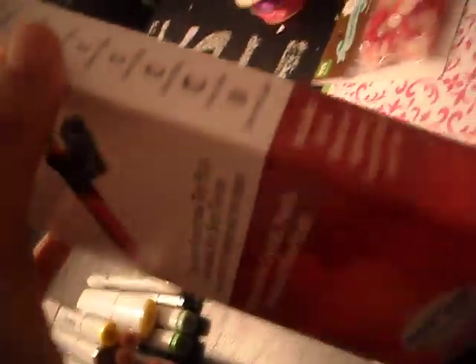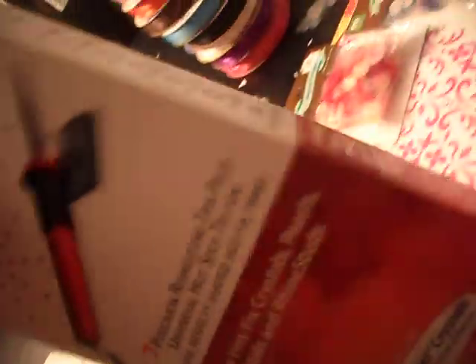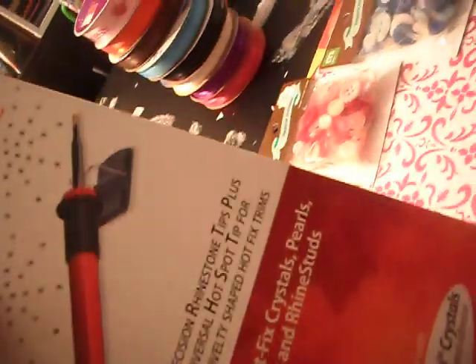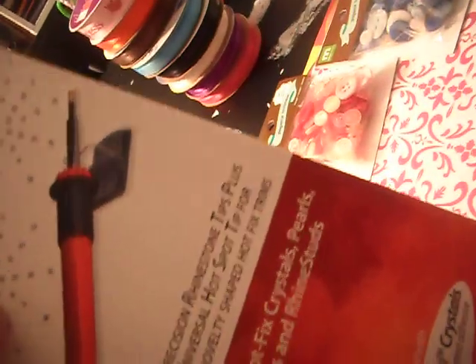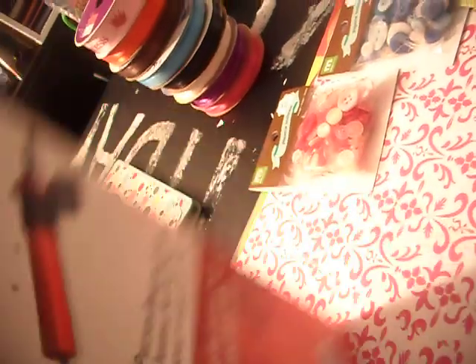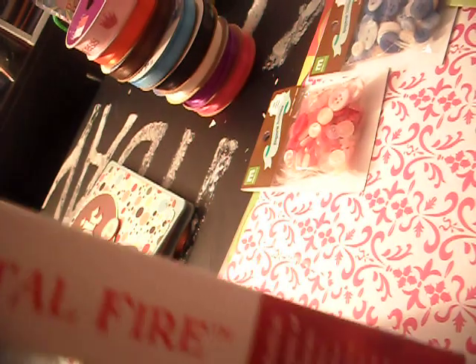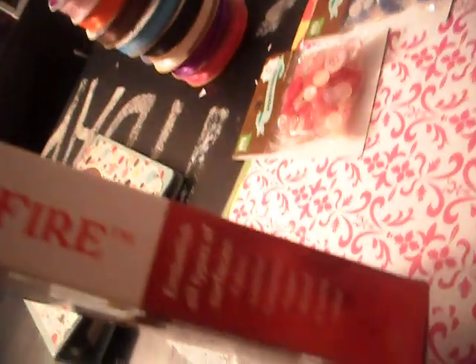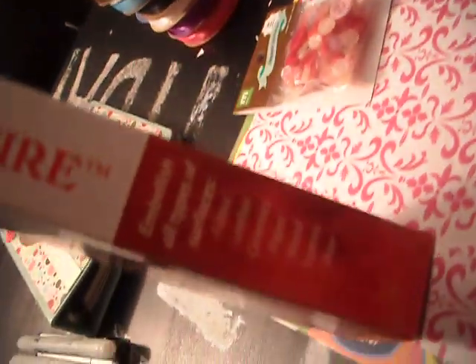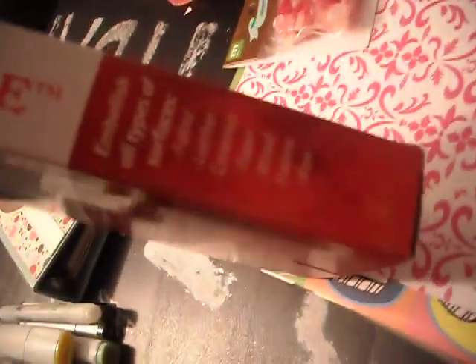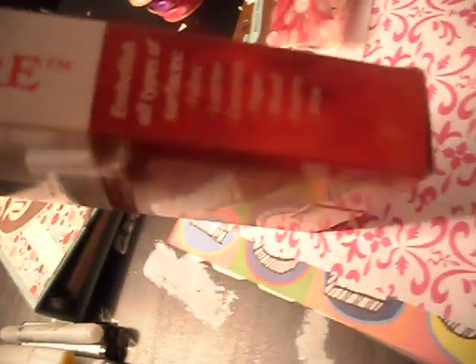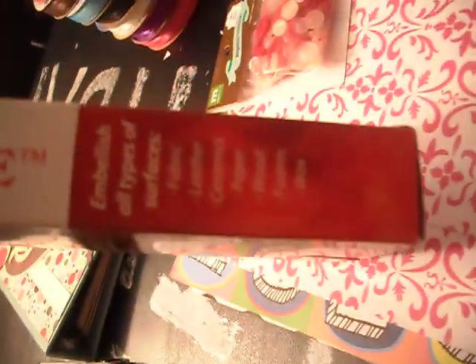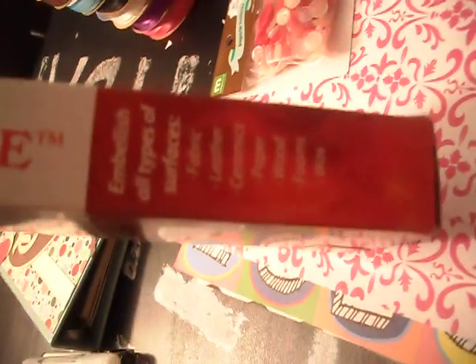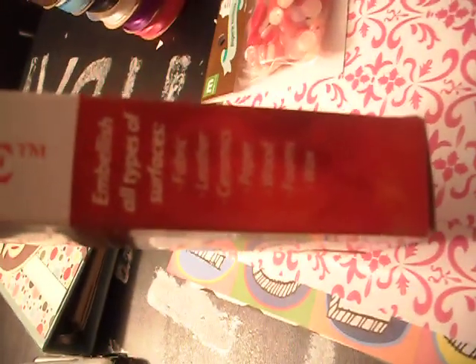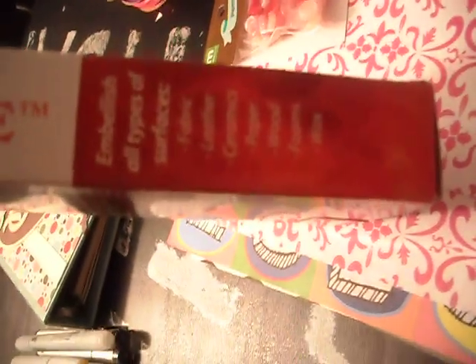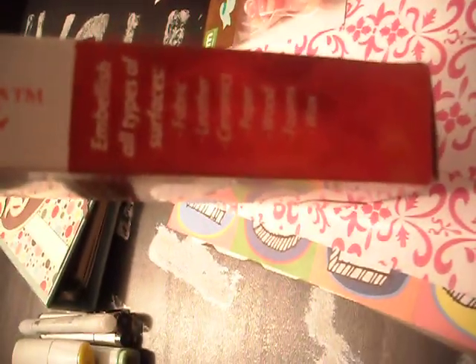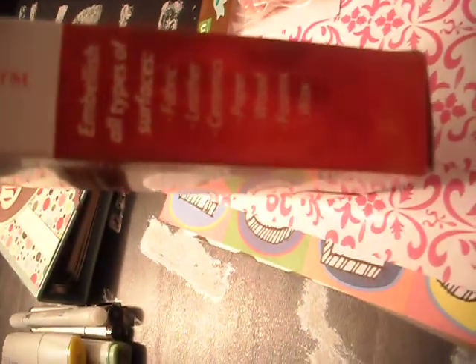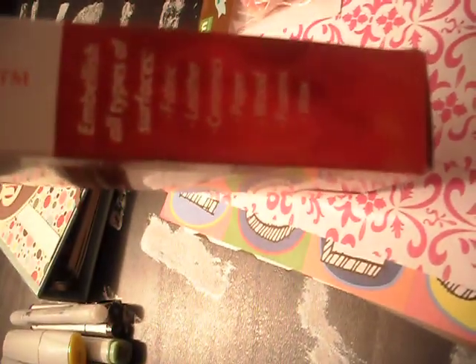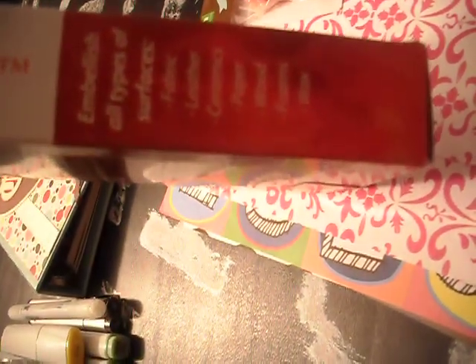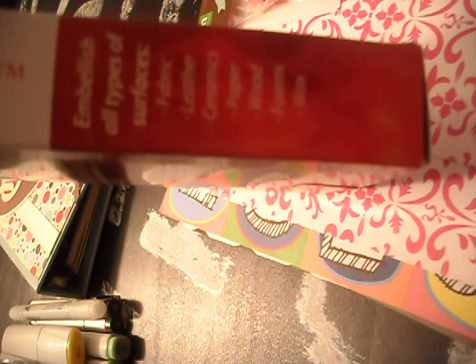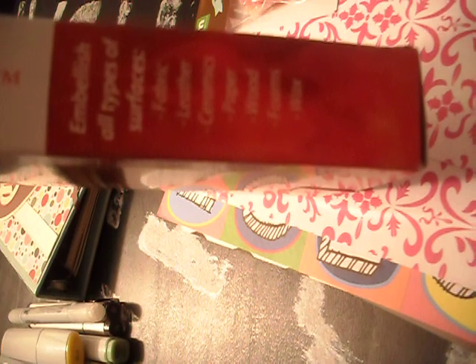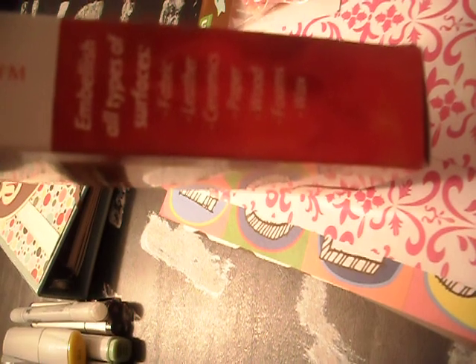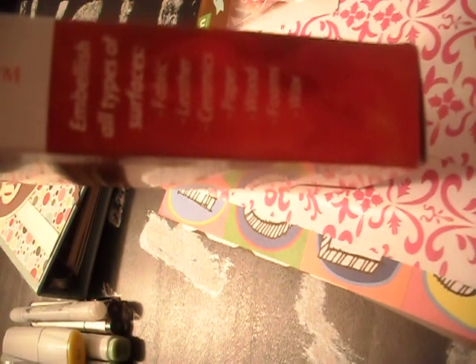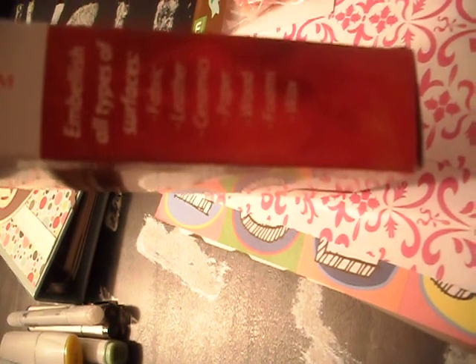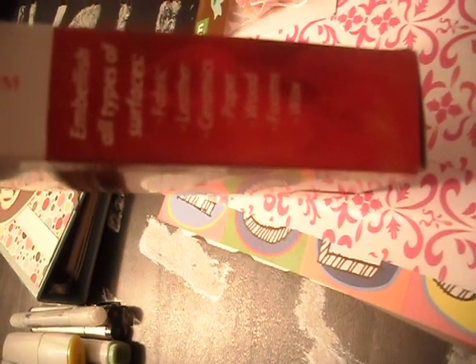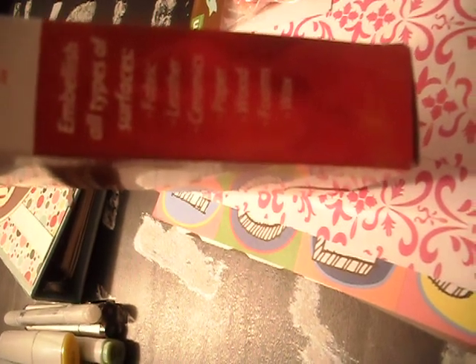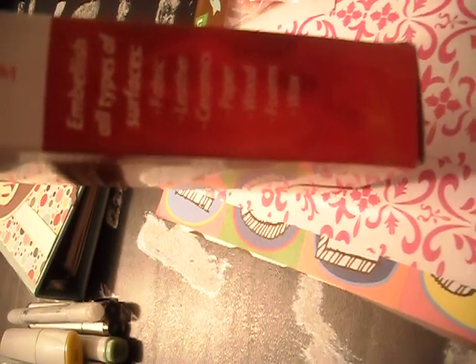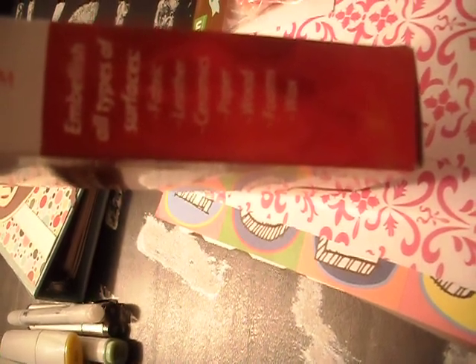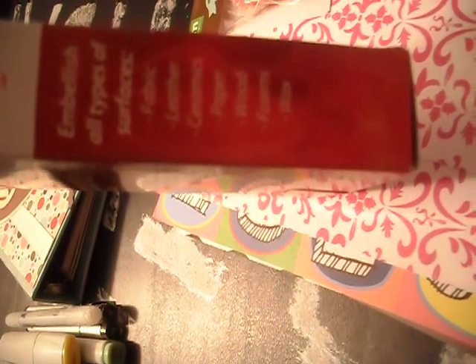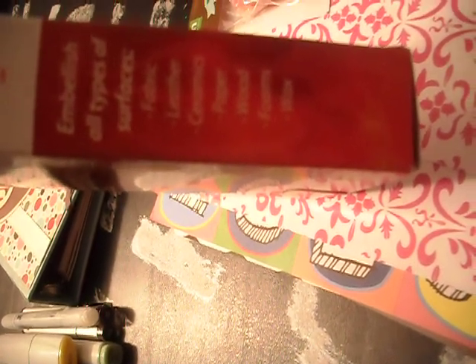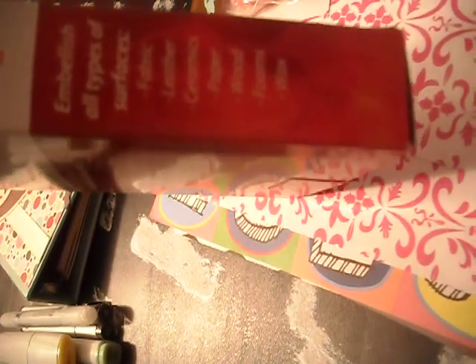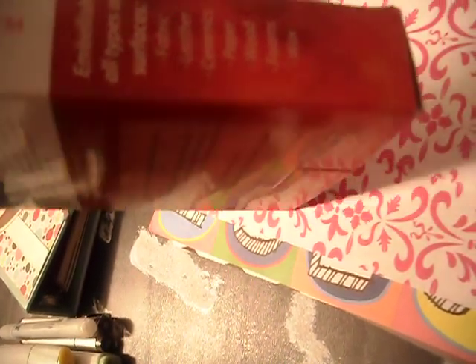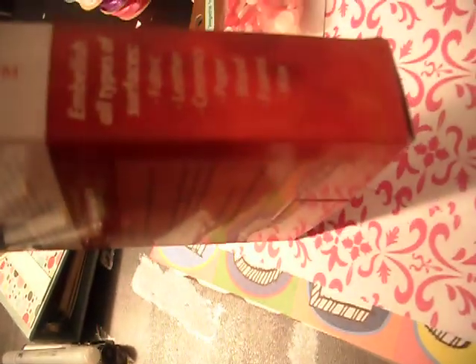It has this inside. And you can use this on fabric, leather, ceramics, paper, wood, foams, and wax.